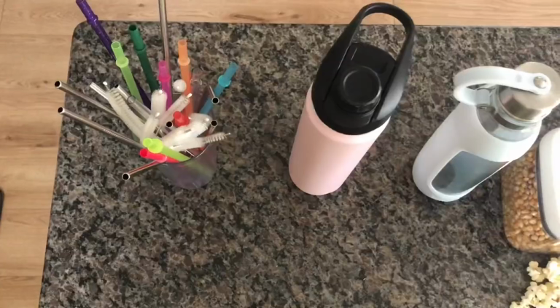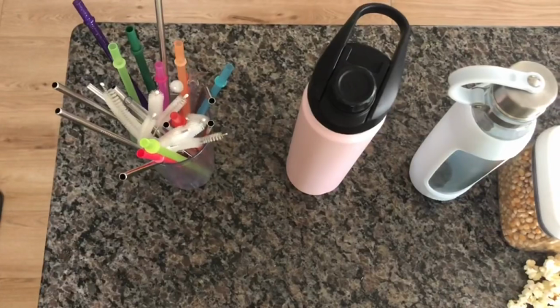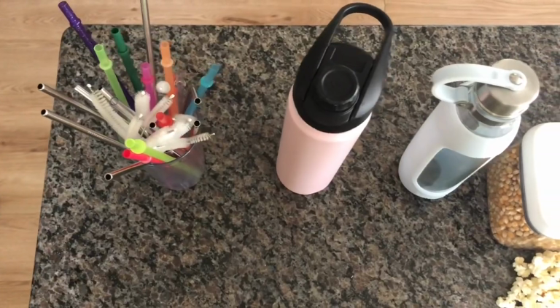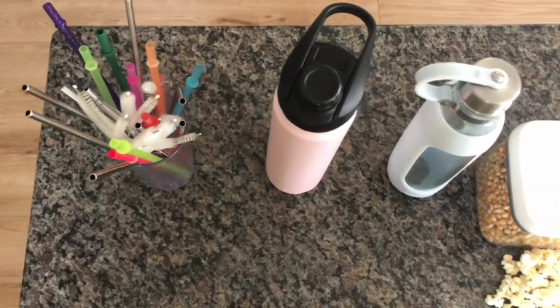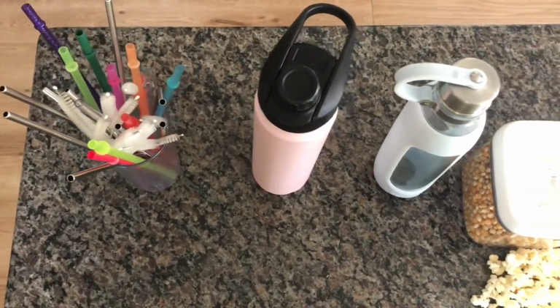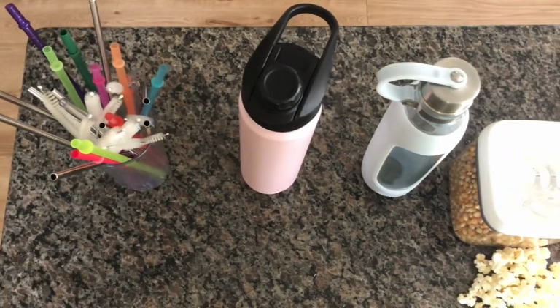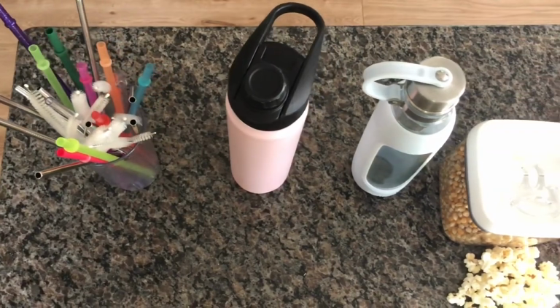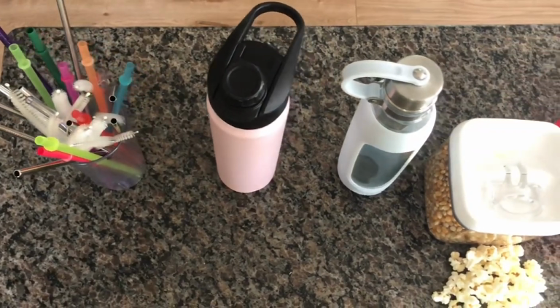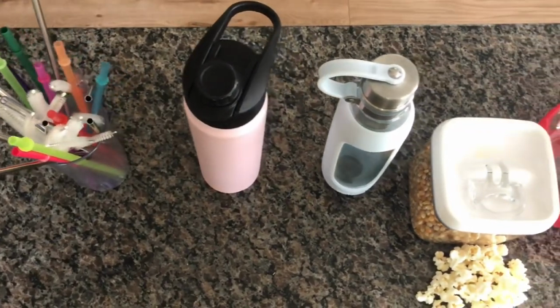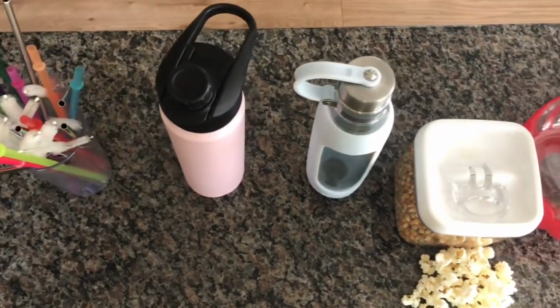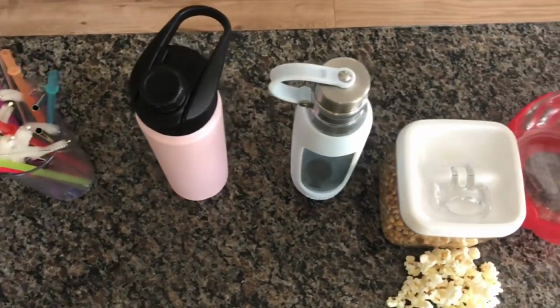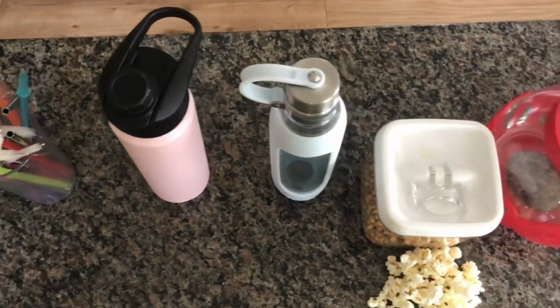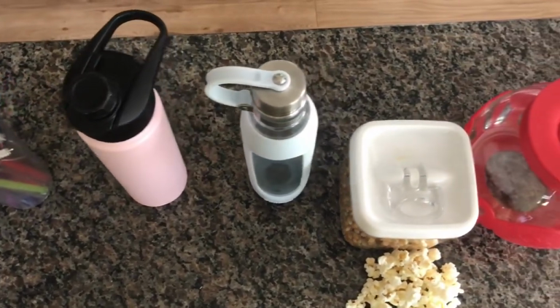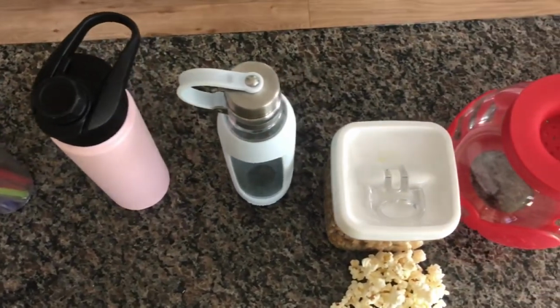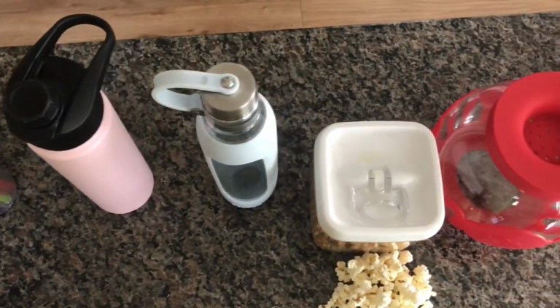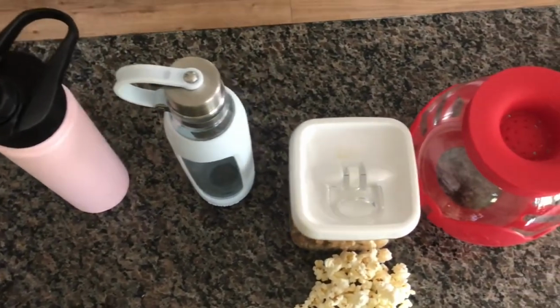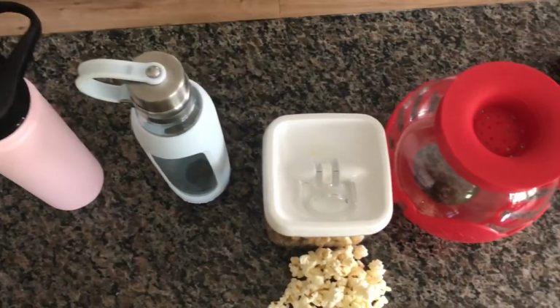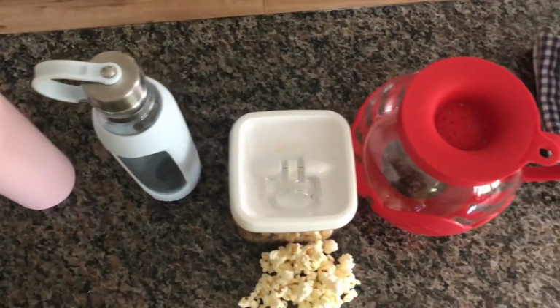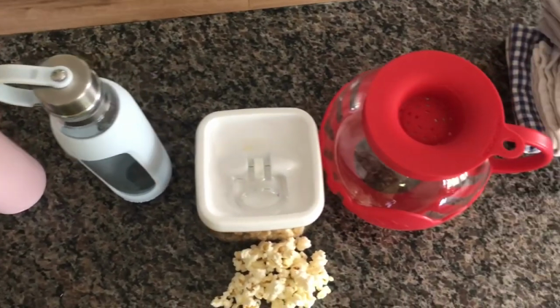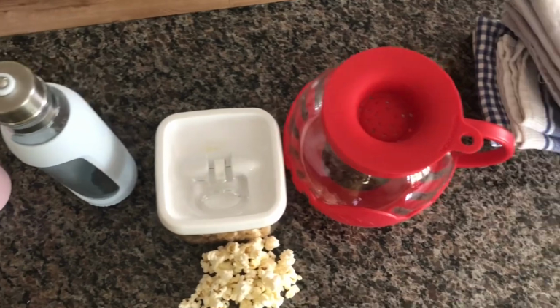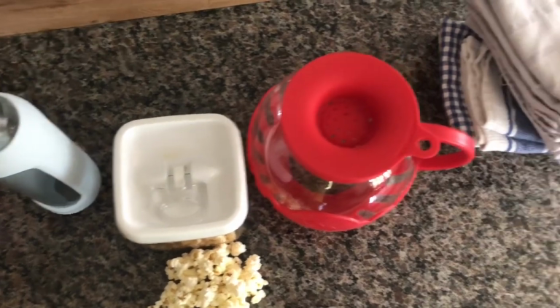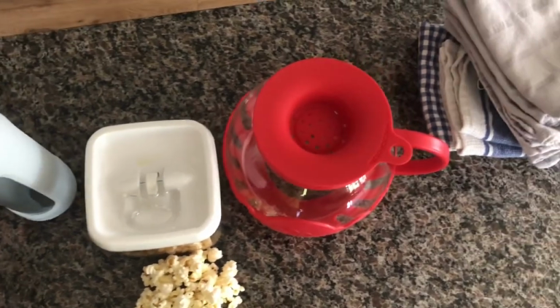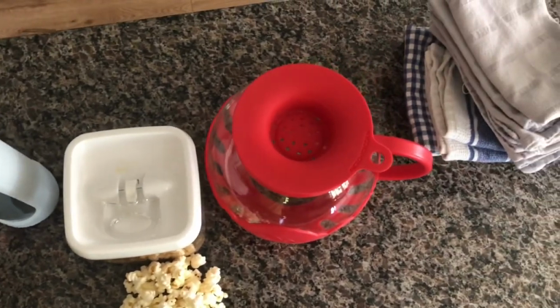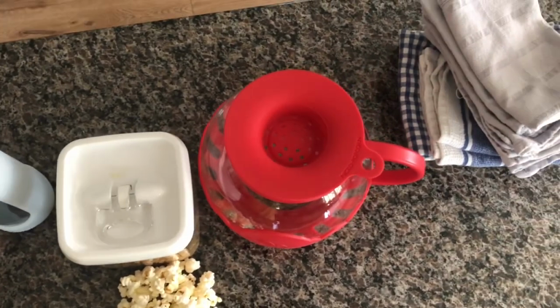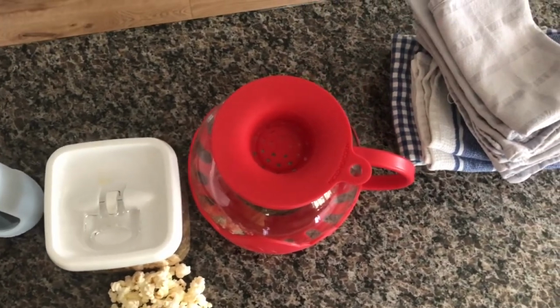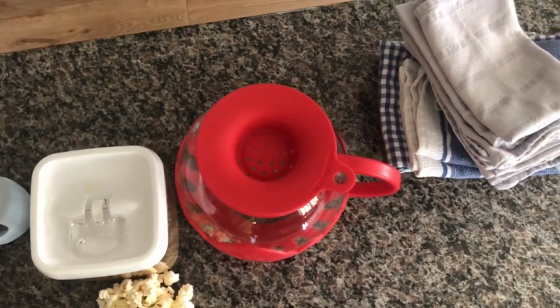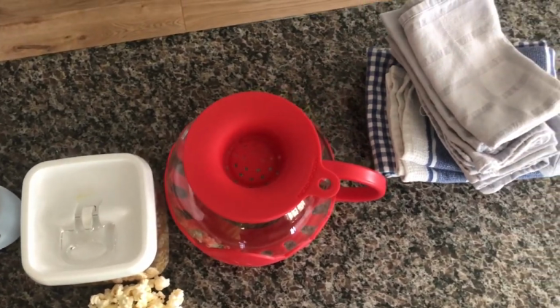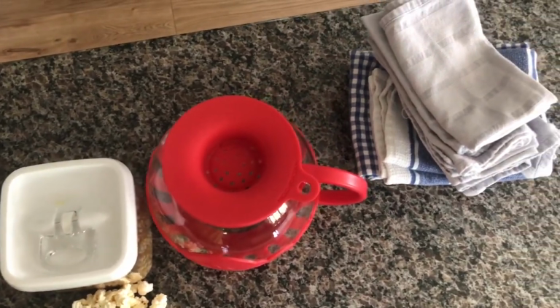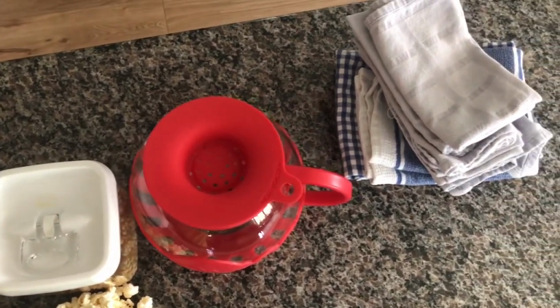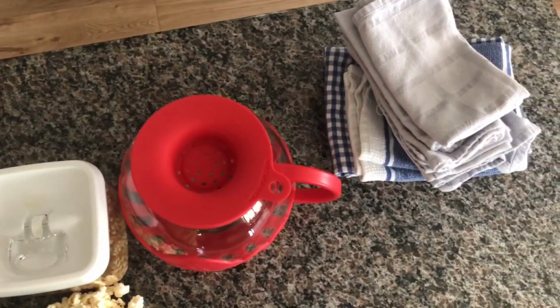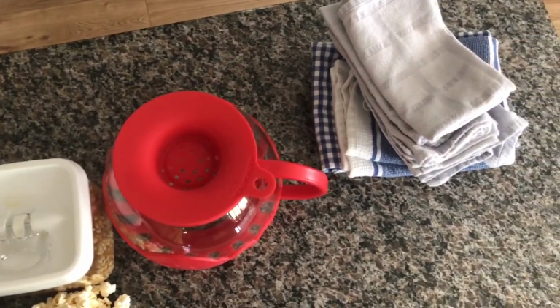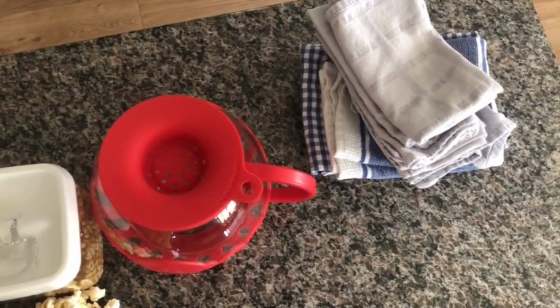Some great things to reuse are straws, water bottles, the popcorn popper, and cloth napkins and cloth towels.